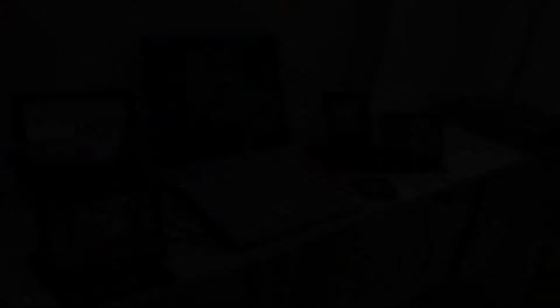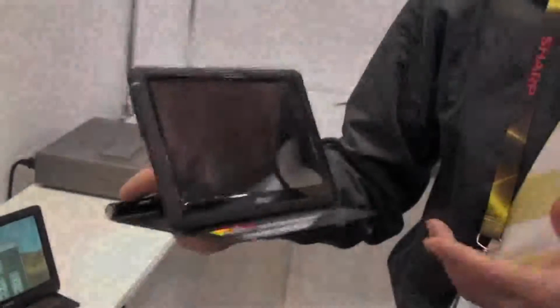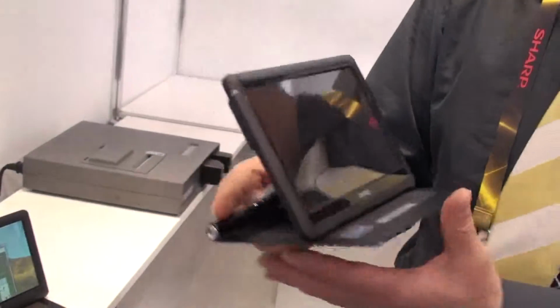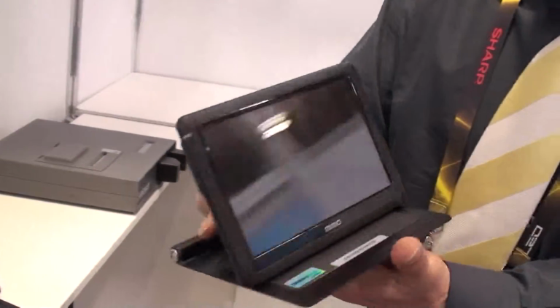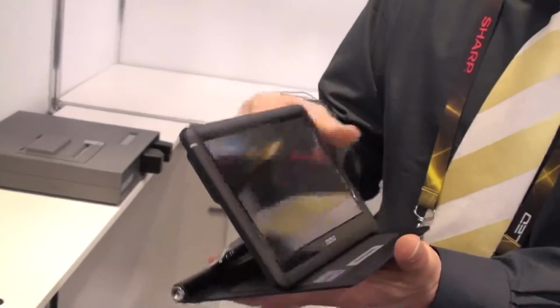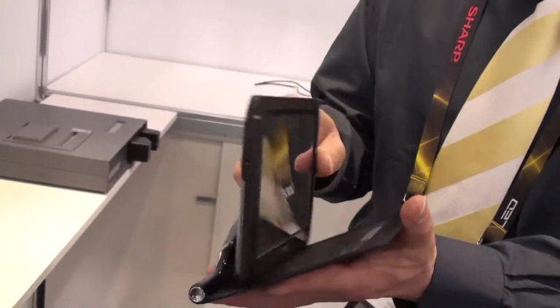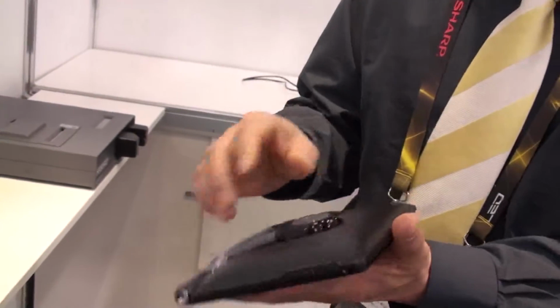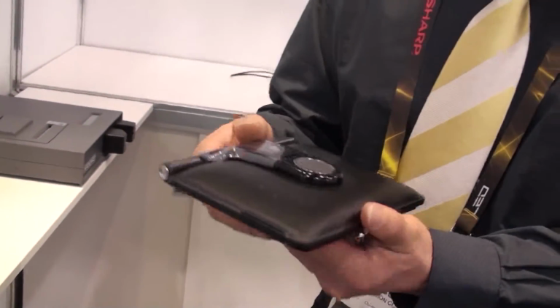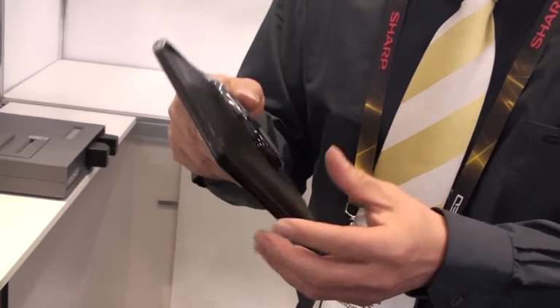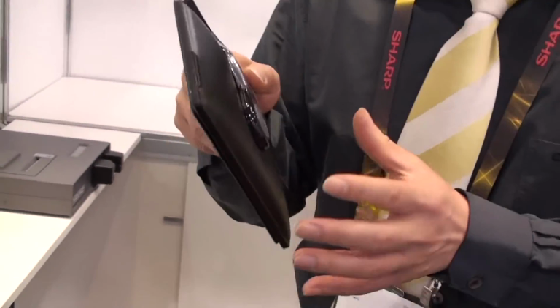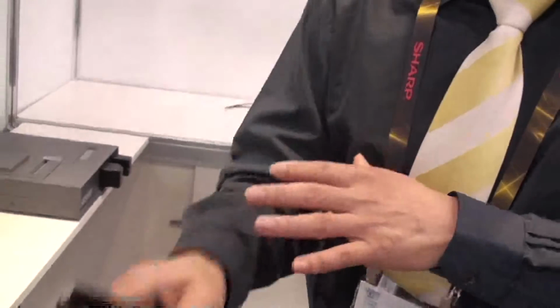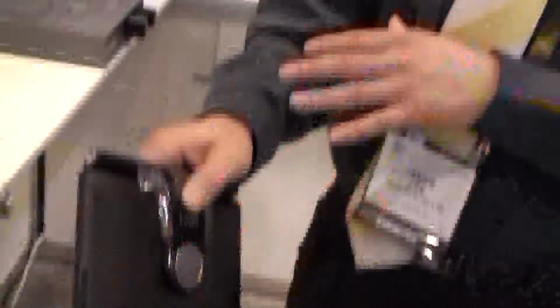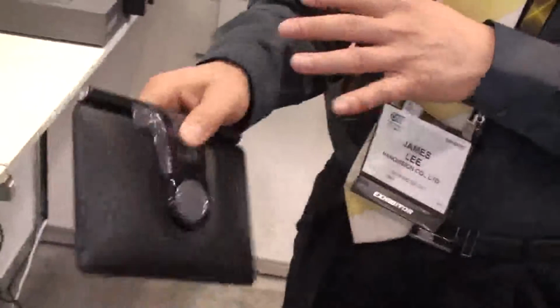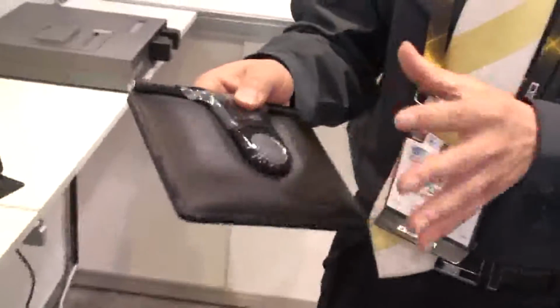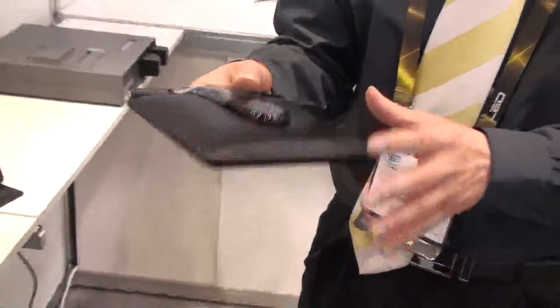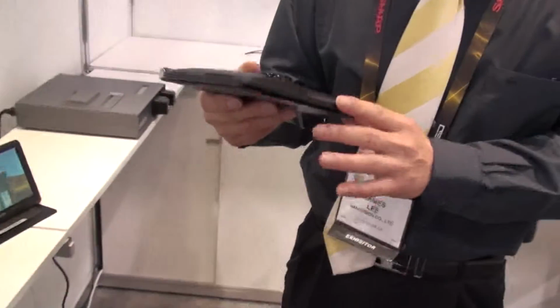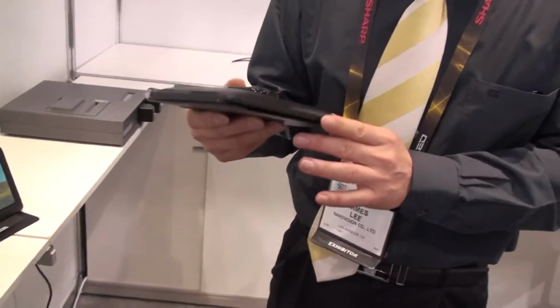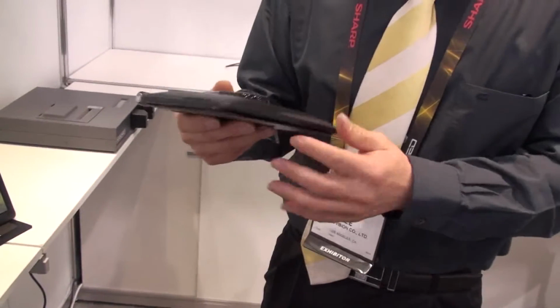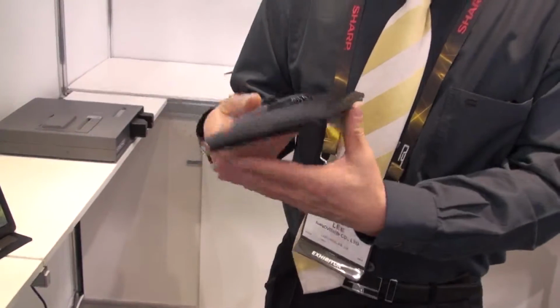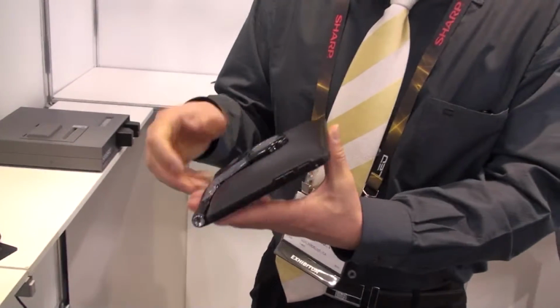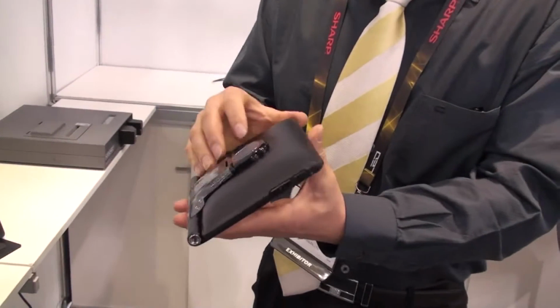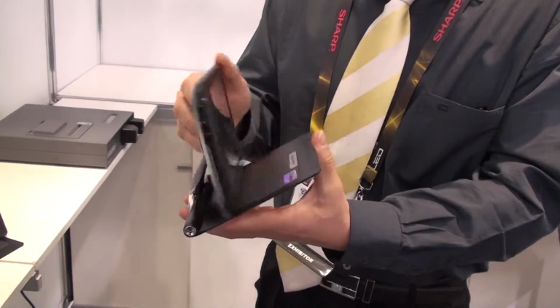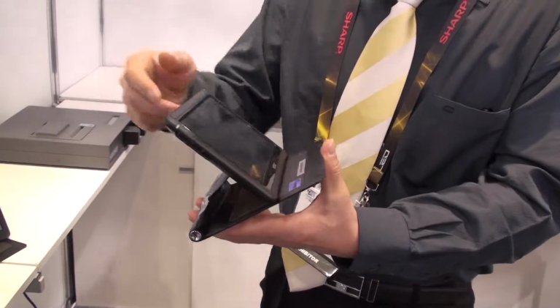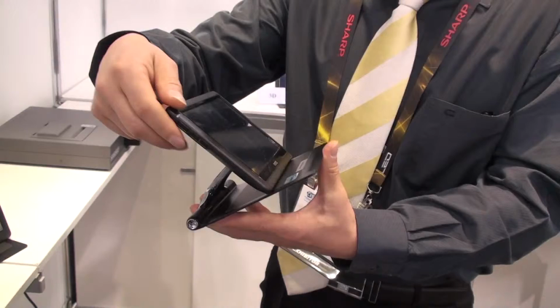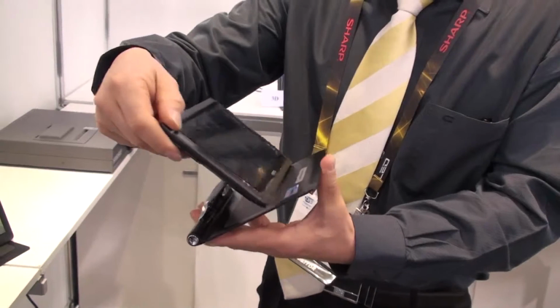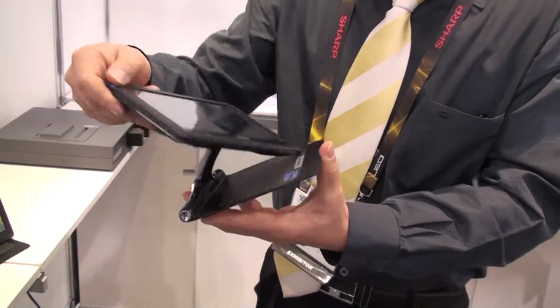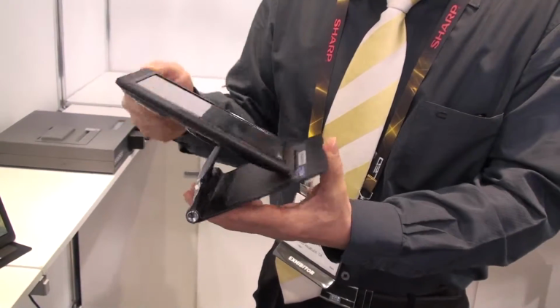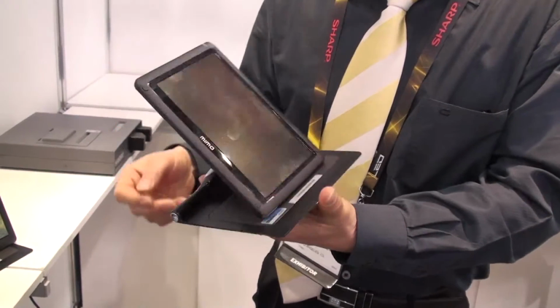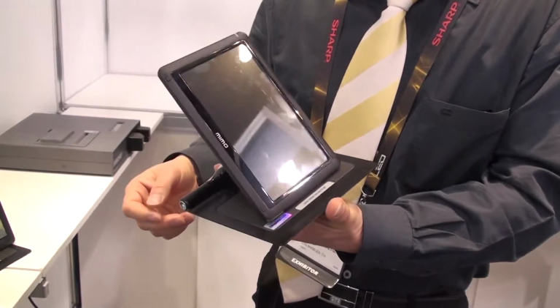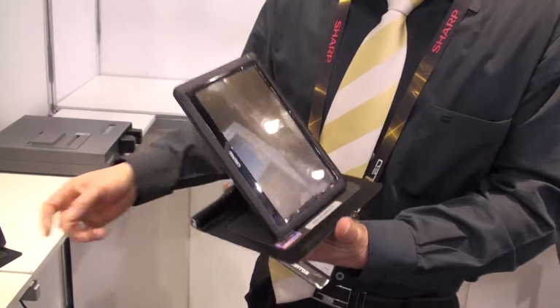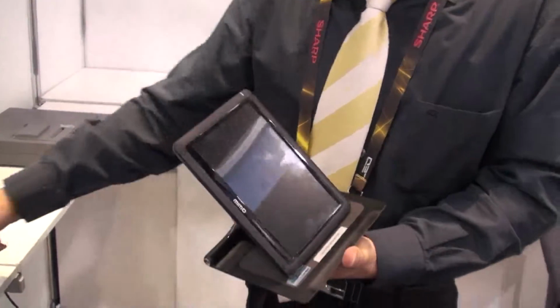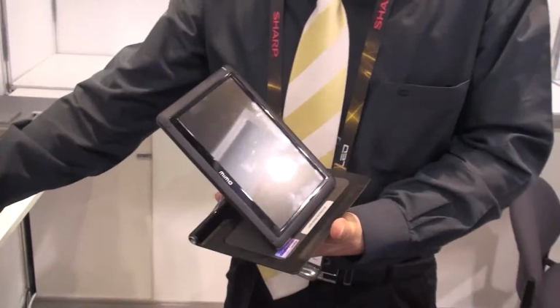You can just fold it and put it into your computer bag to carry with your computer system. You can also use the tilt wheel function to rotate it like this, so you can use it in portrait or landscape orientation.